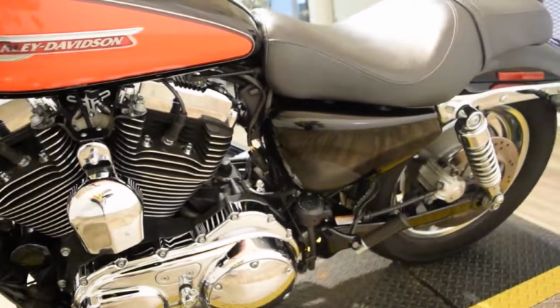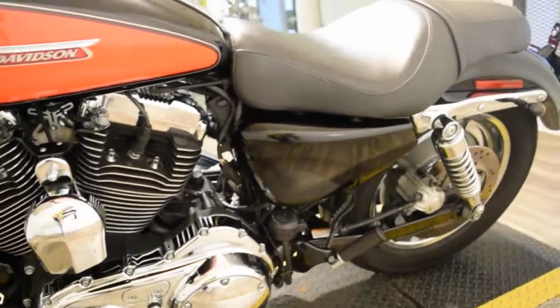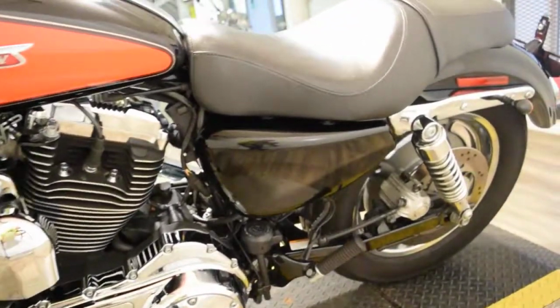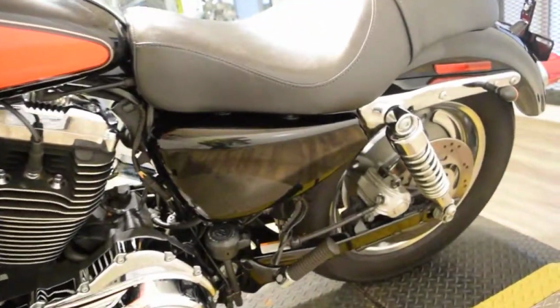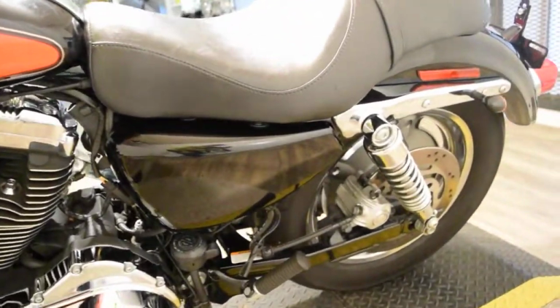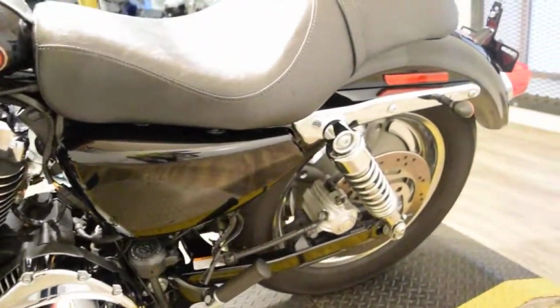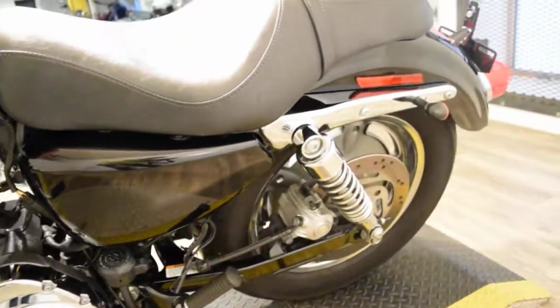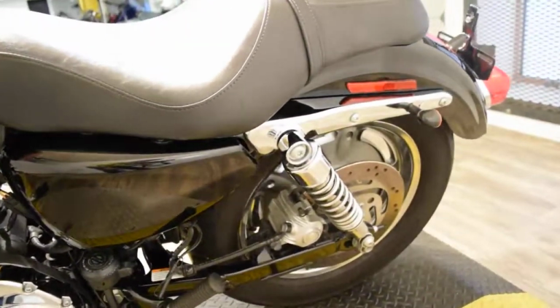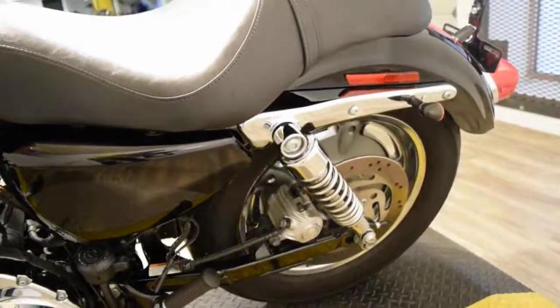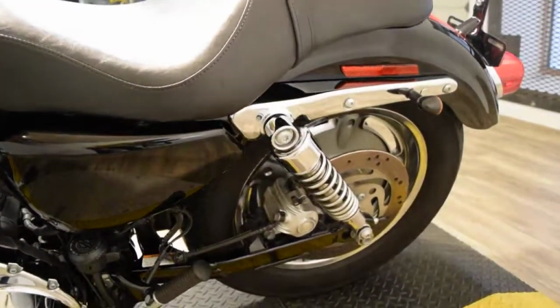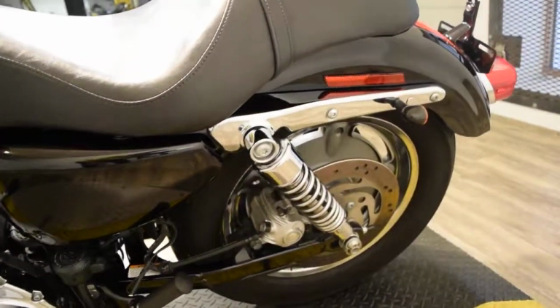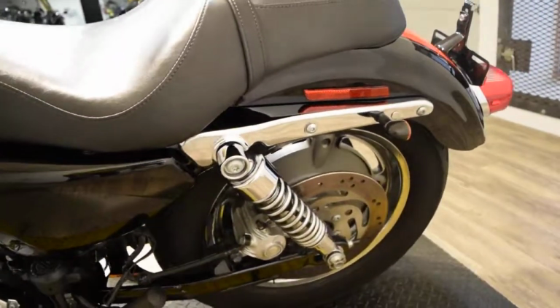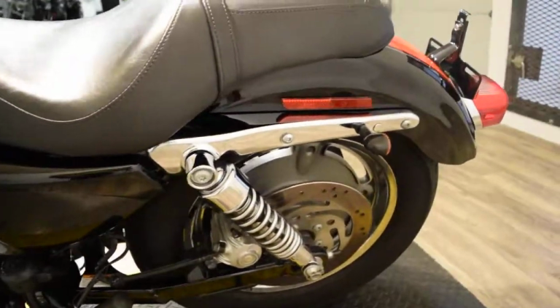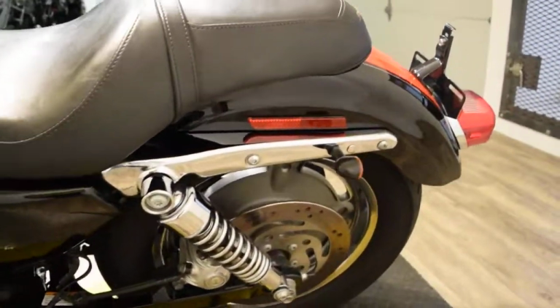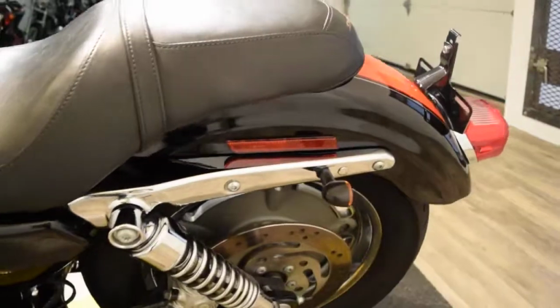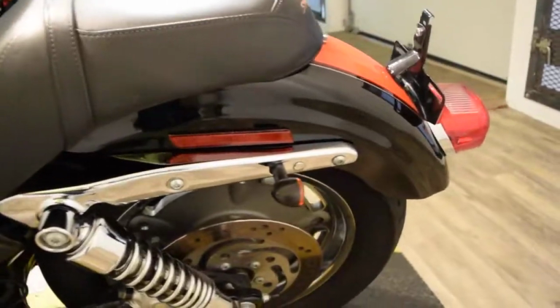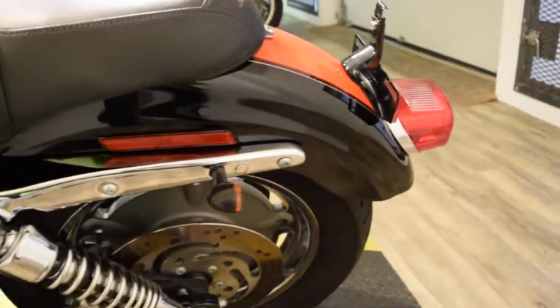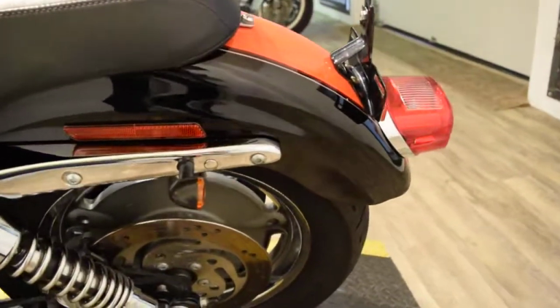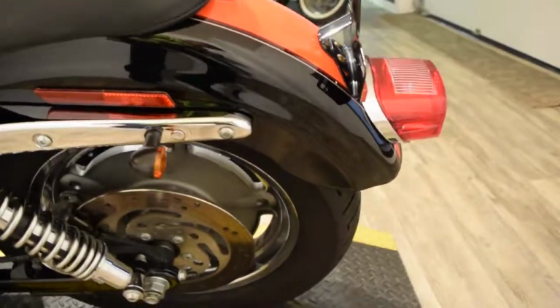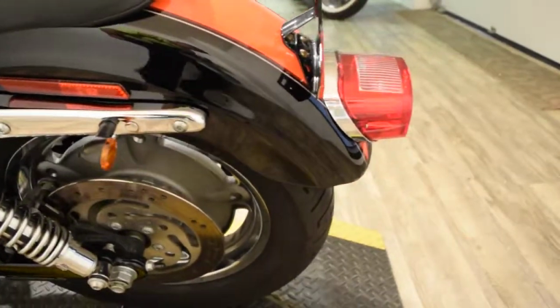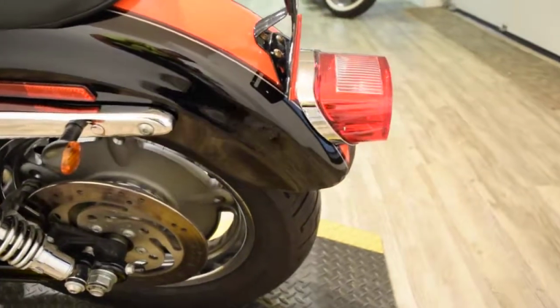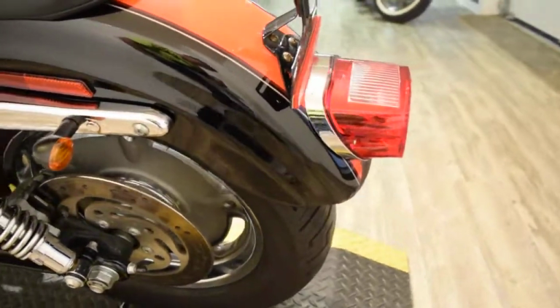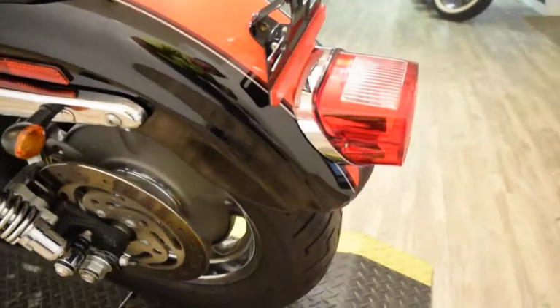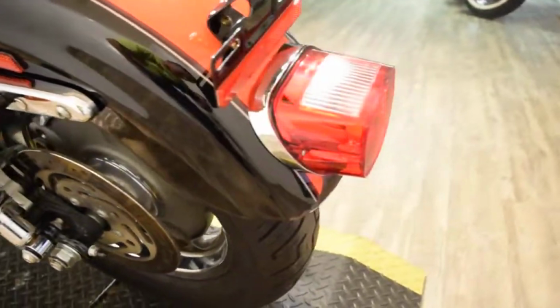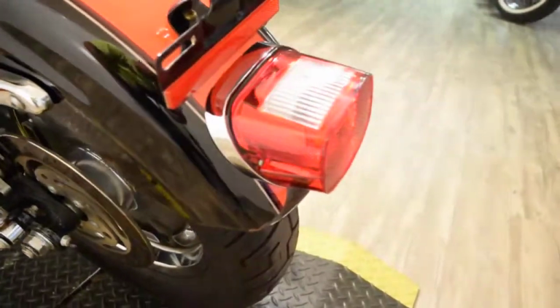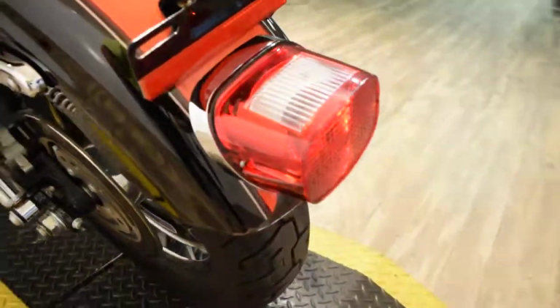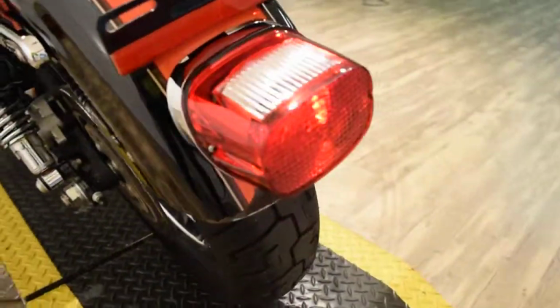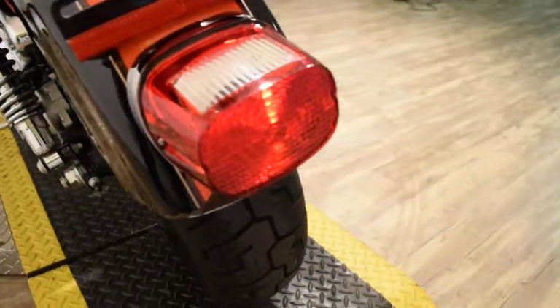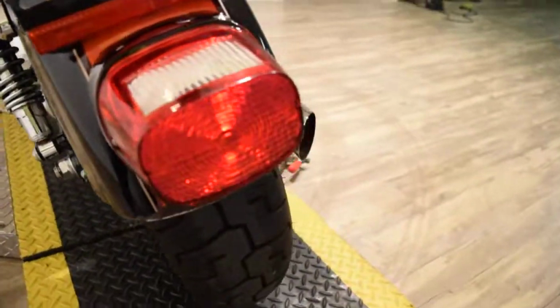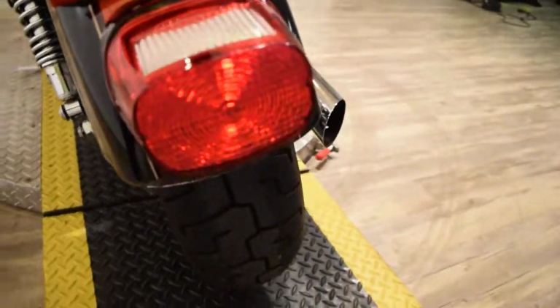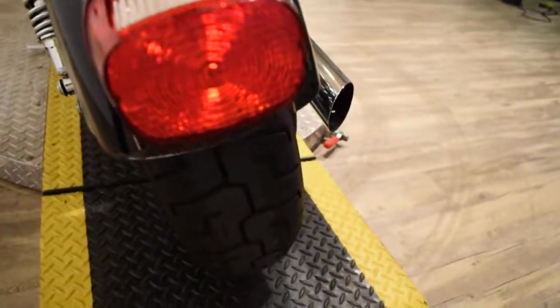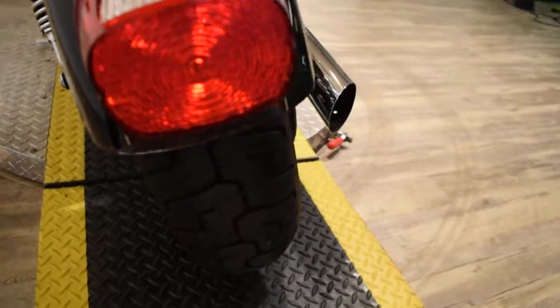This bike has been service and safety inspected and is ready for the road. We do have about 400 bikes in stock. This bike has a brand new back tire.